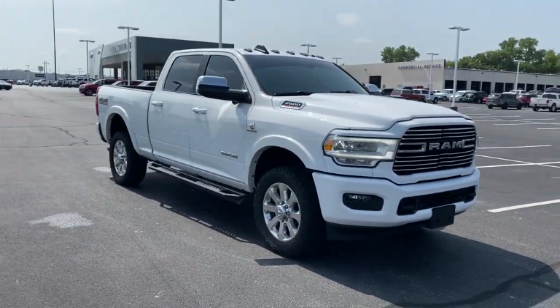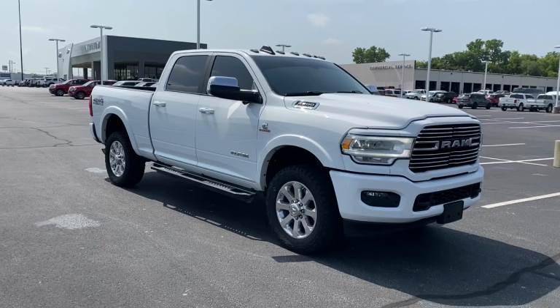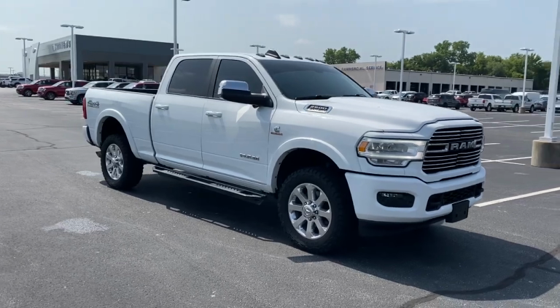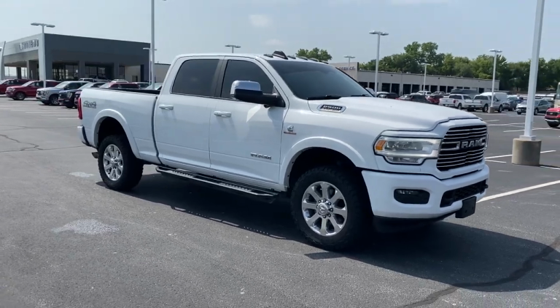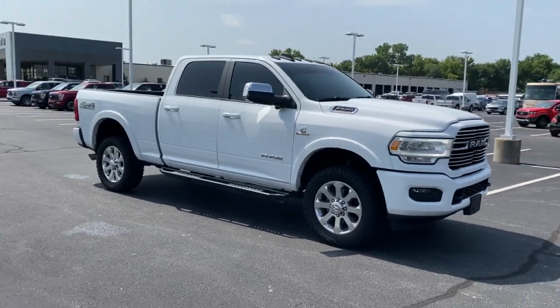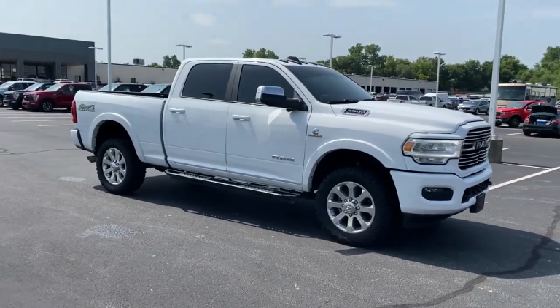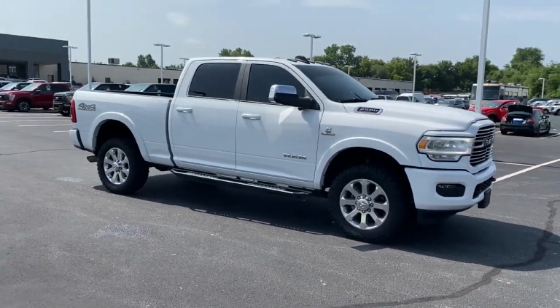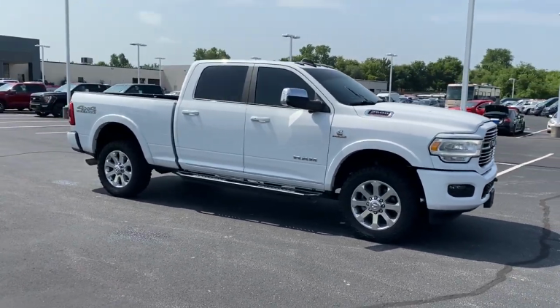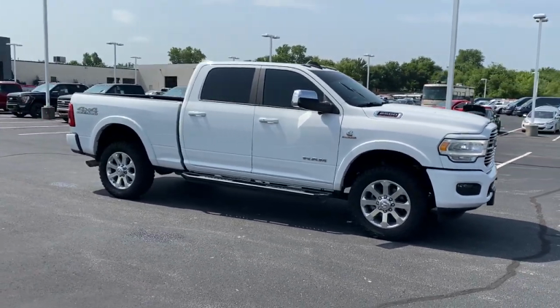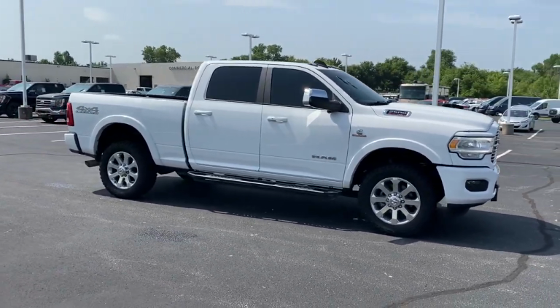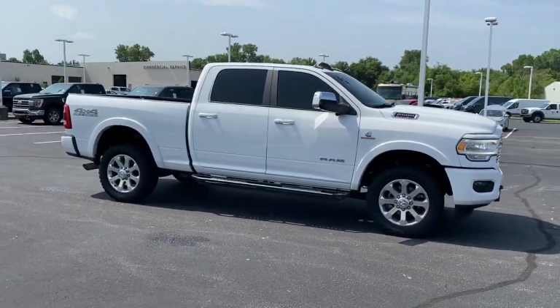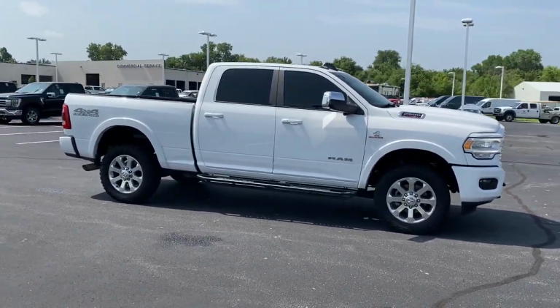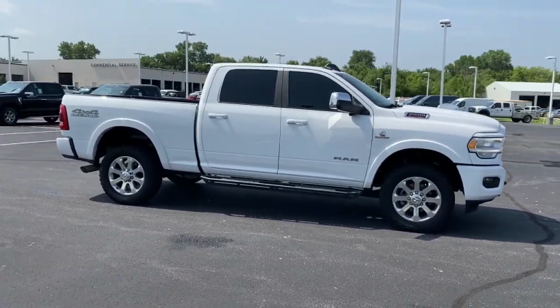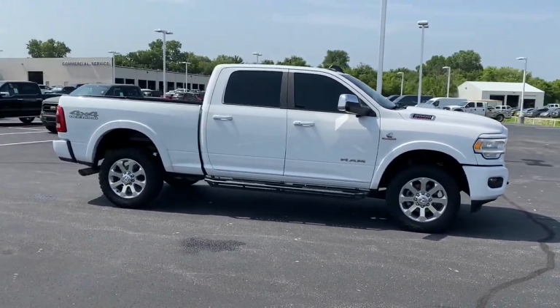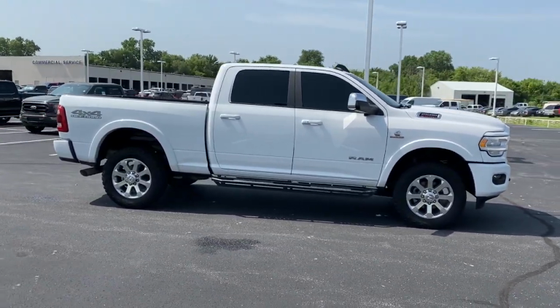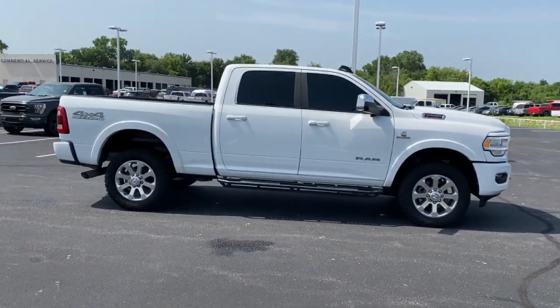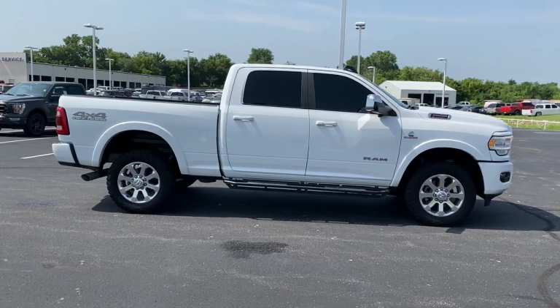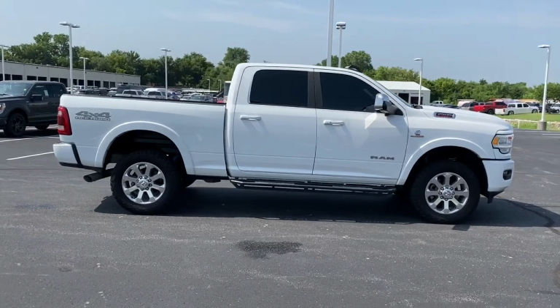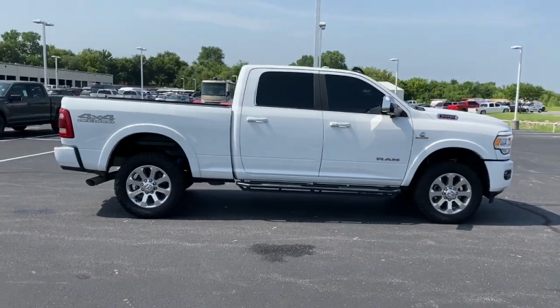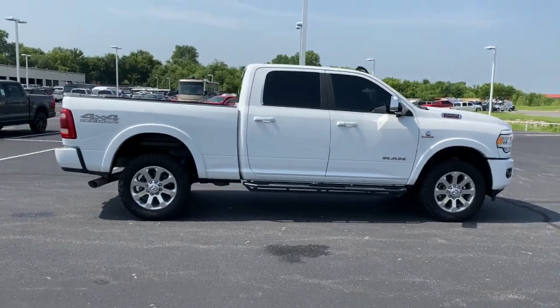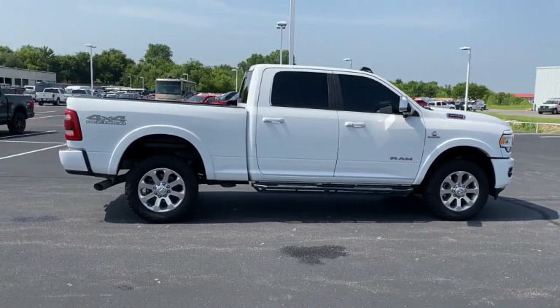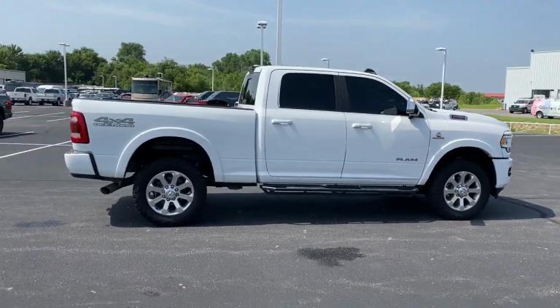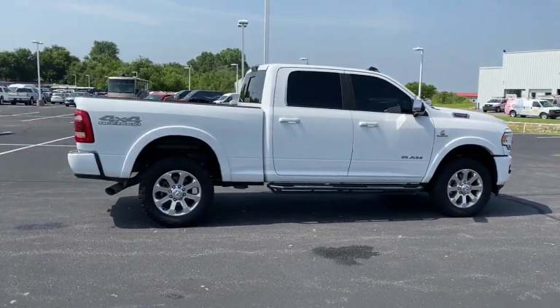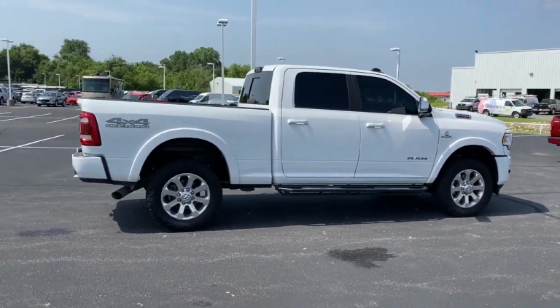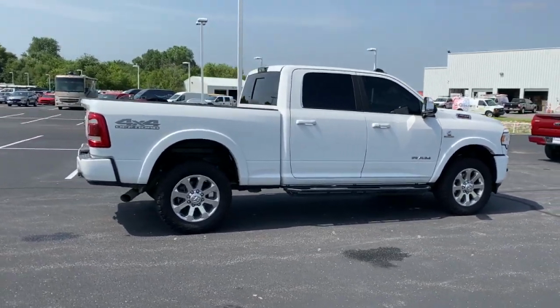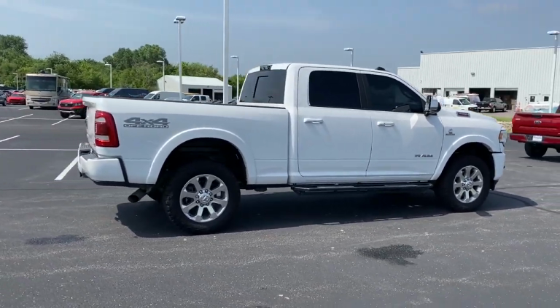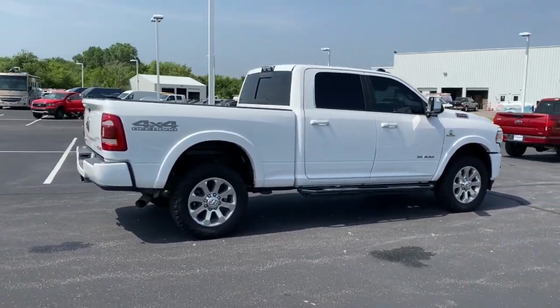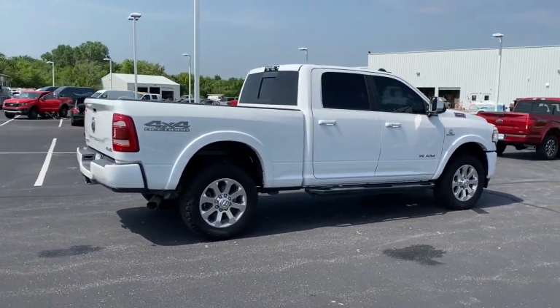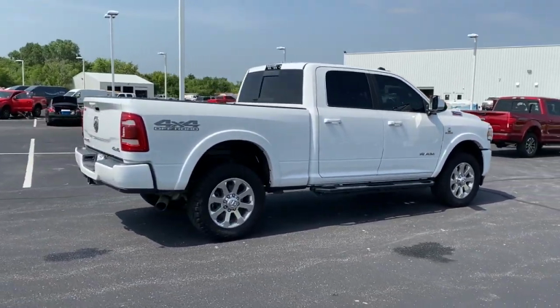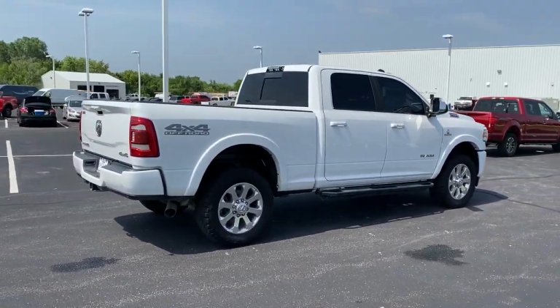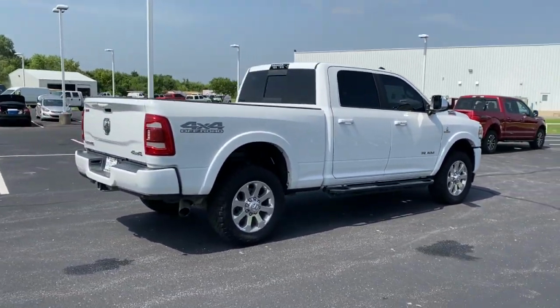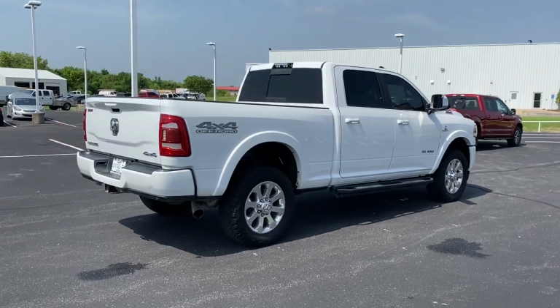These are just some of the great options this vehicle comes with: keyless entry, backup camera, fog lamps, remote engine start, woodgrain interior trim, and keyless start.